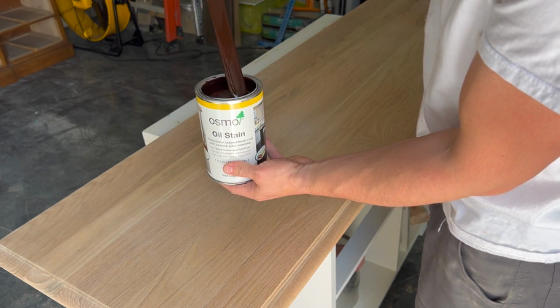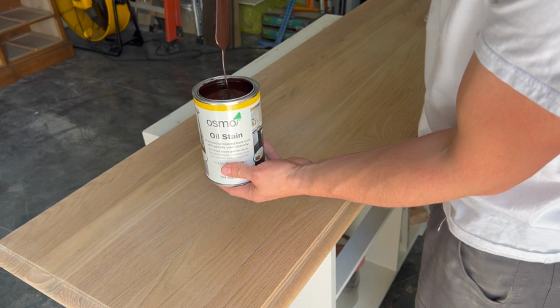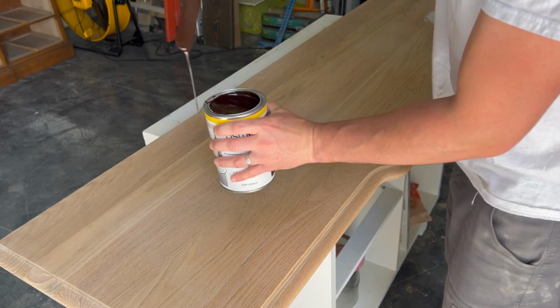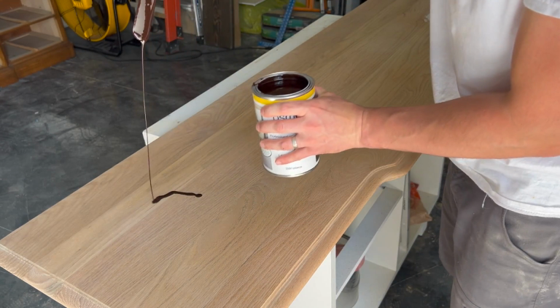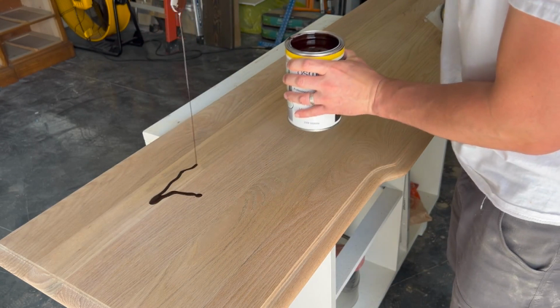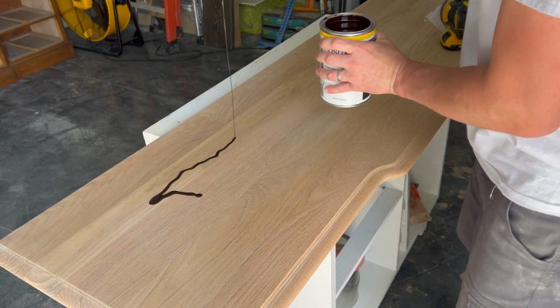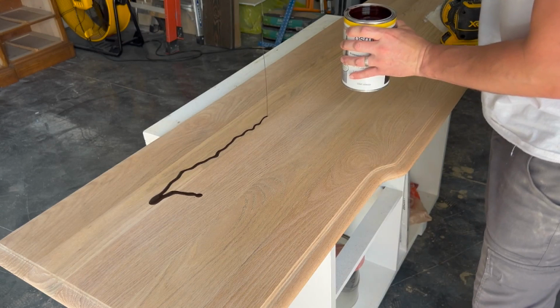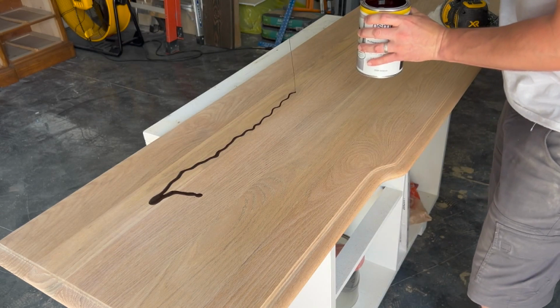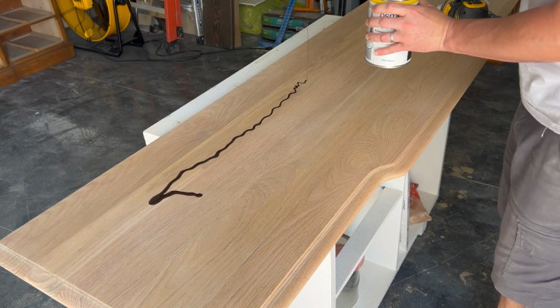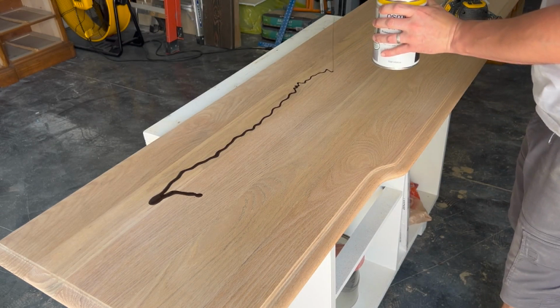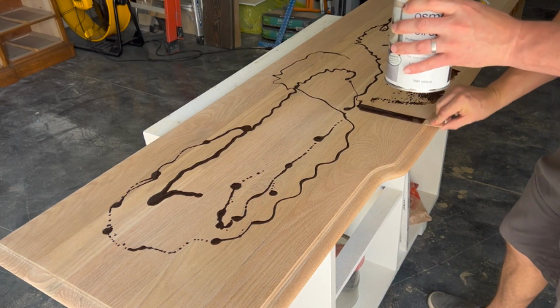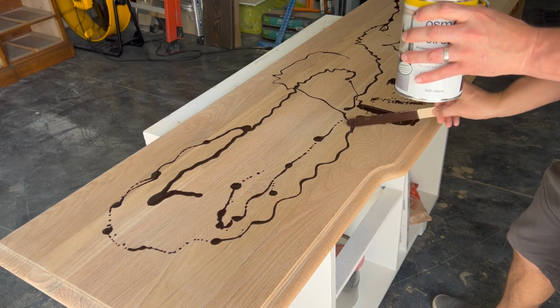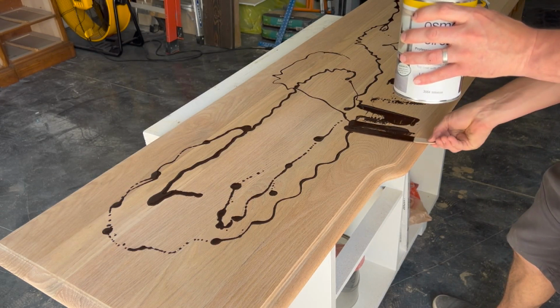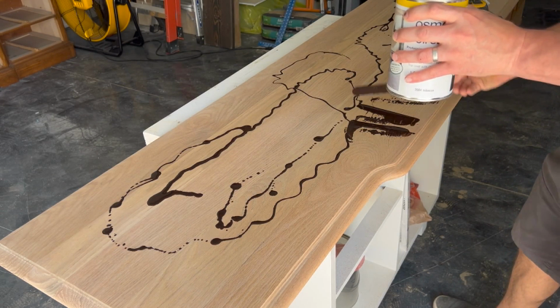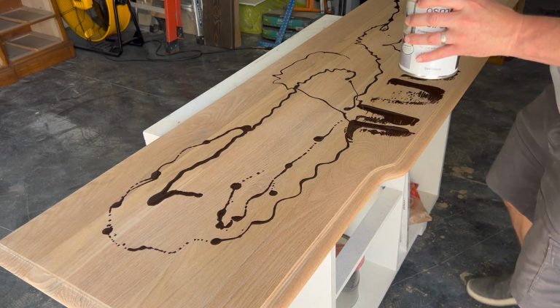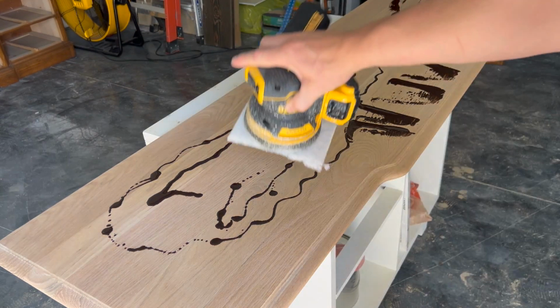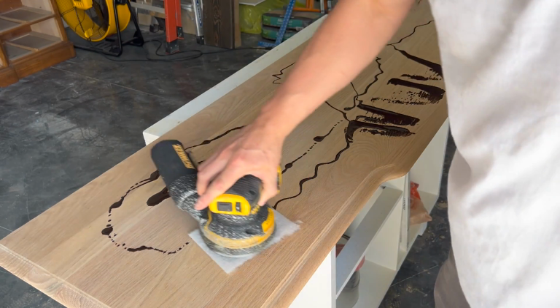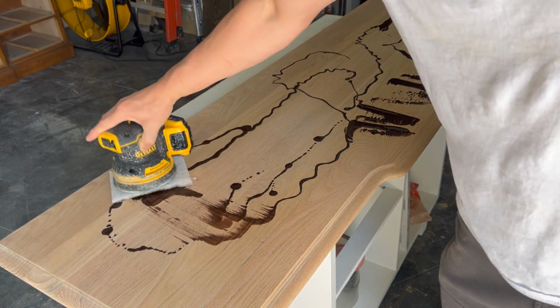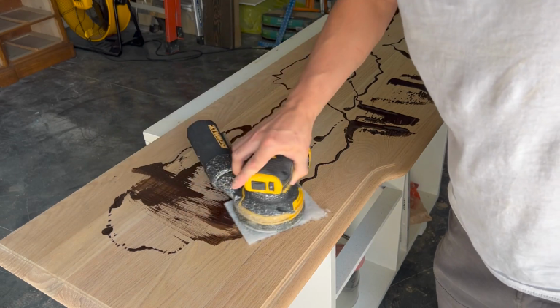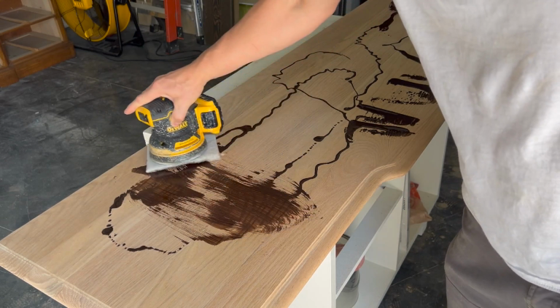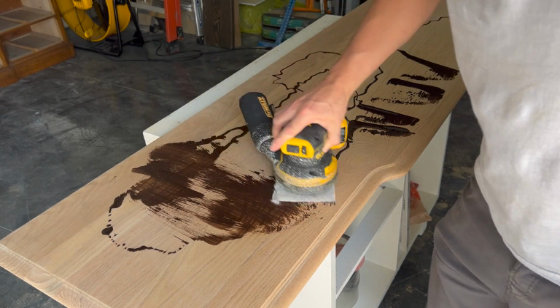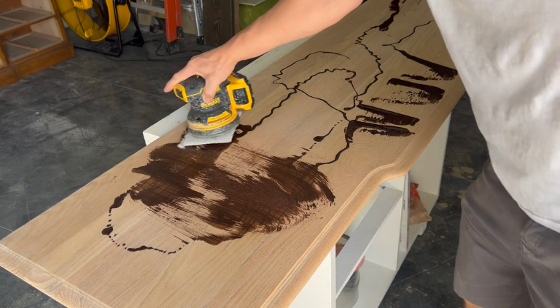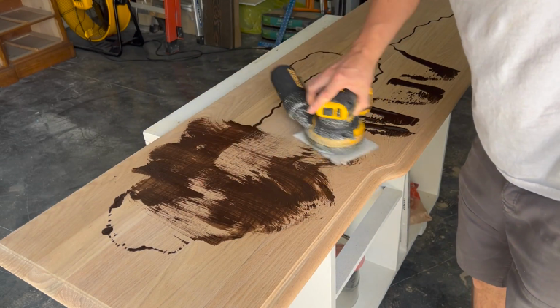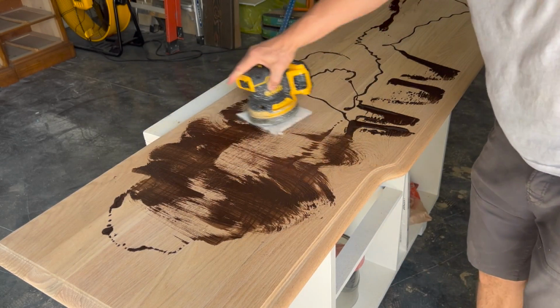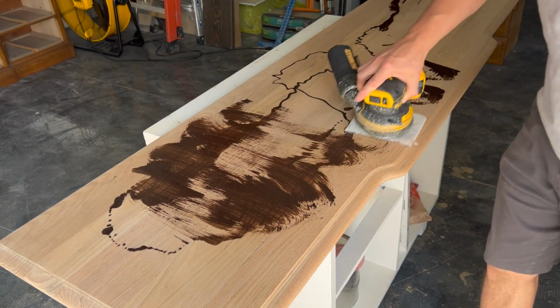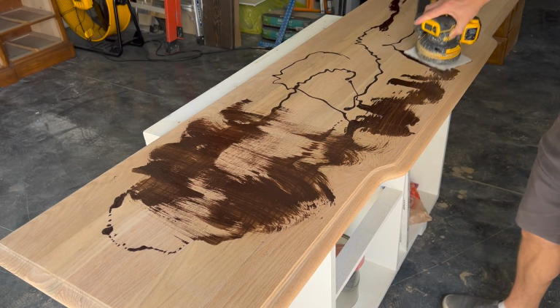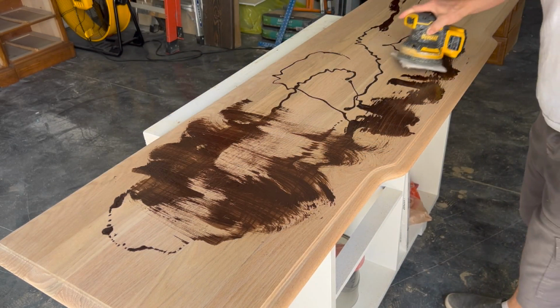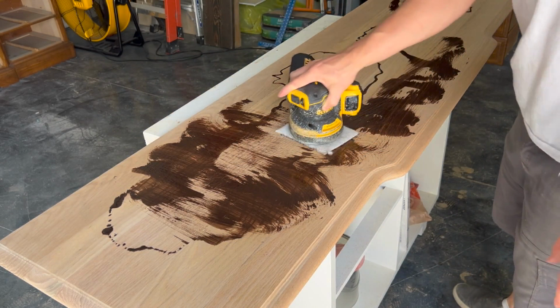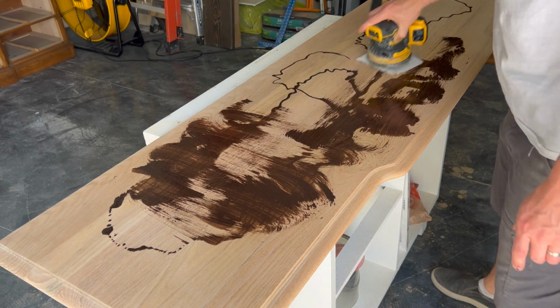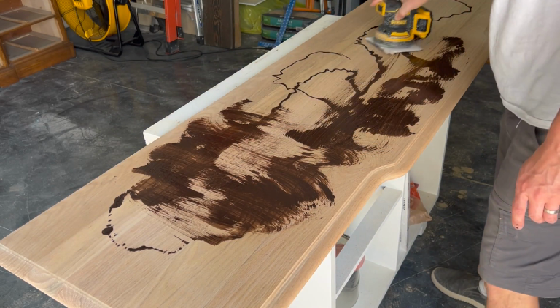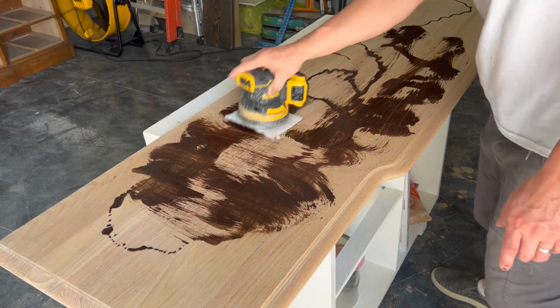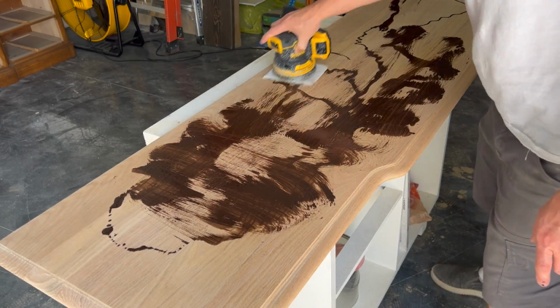I drizzle the material sparingly — a little really goes a long way with this product. Then I use a cordless sander attached with a non-abrasive white pad to buff in the color. All the products I use in this video will be in the description below, just in case you are interested.